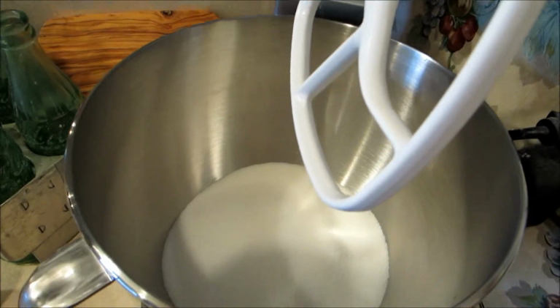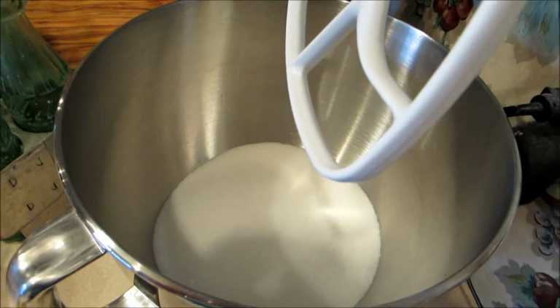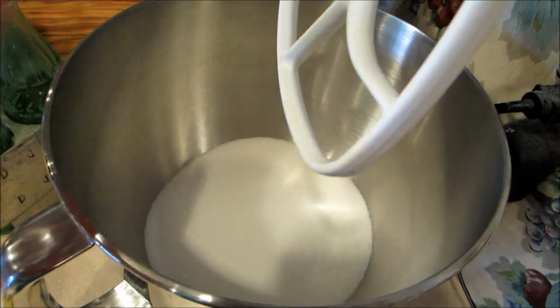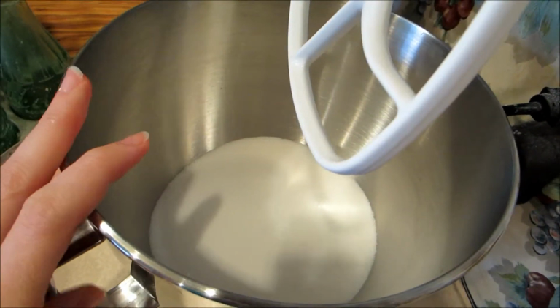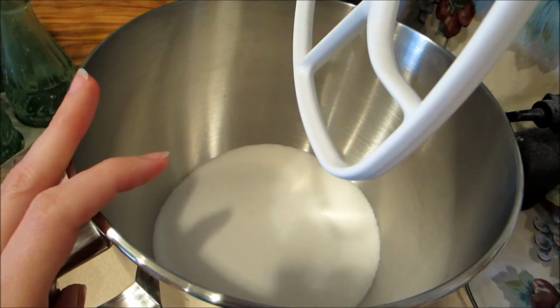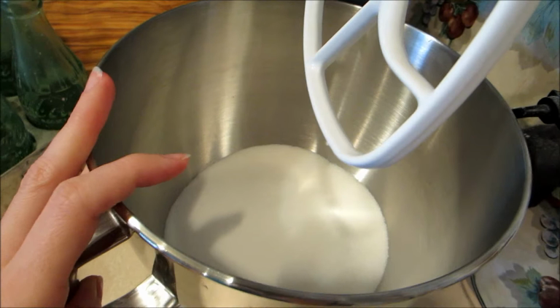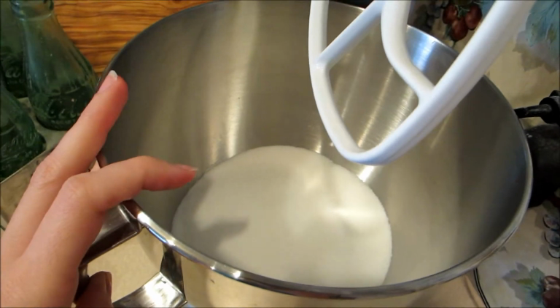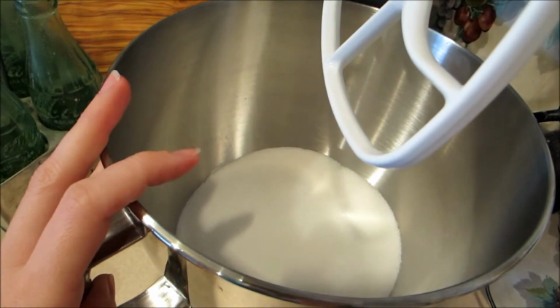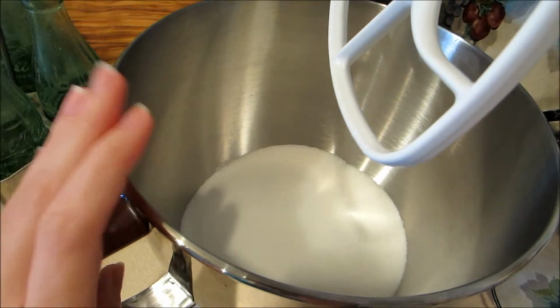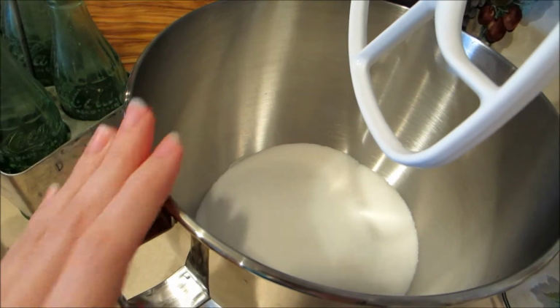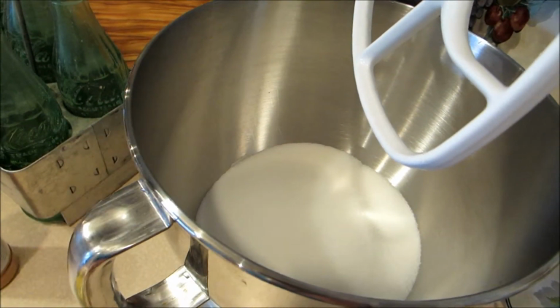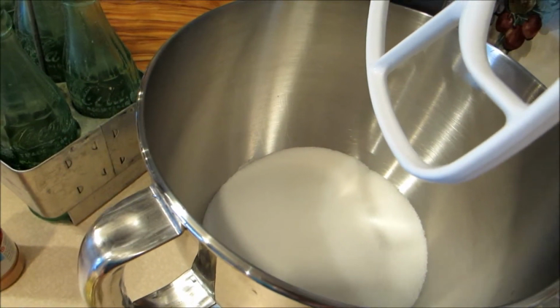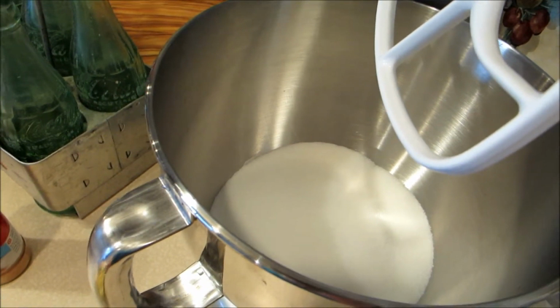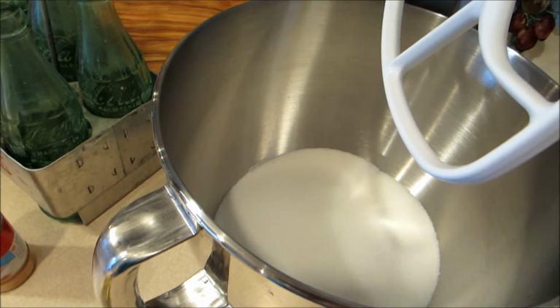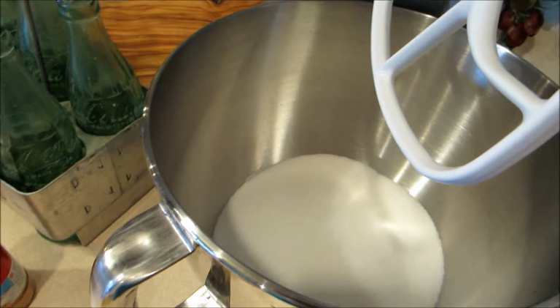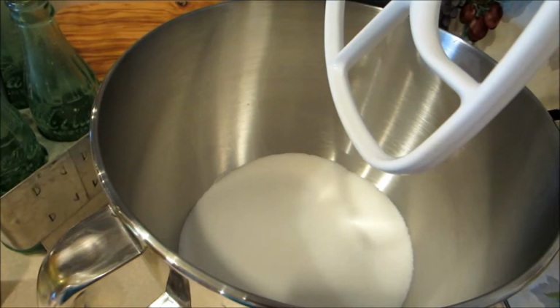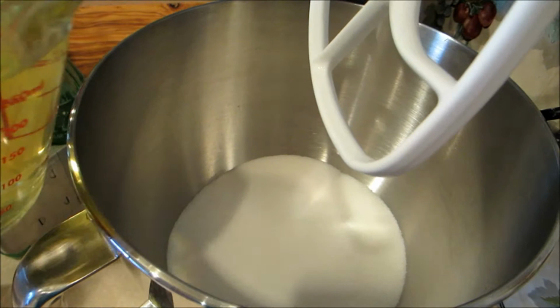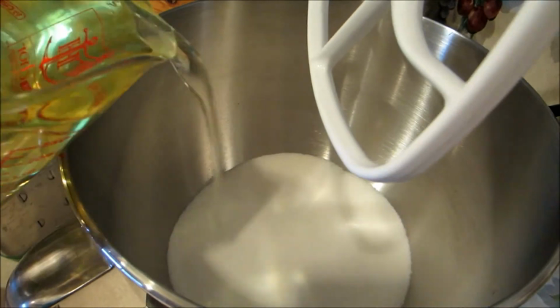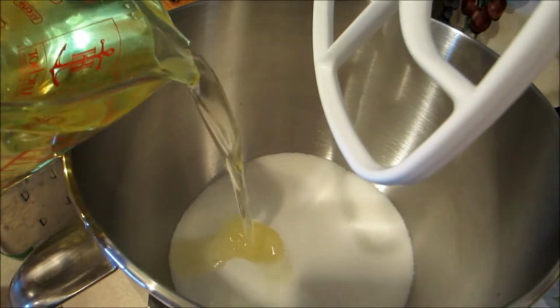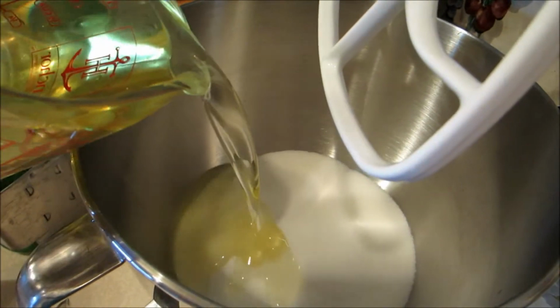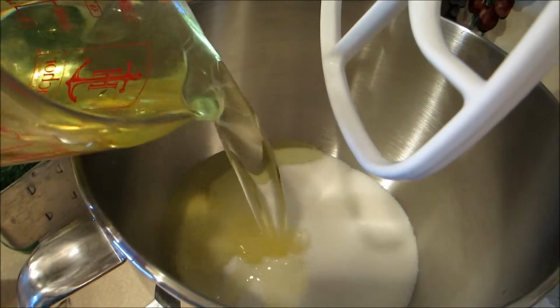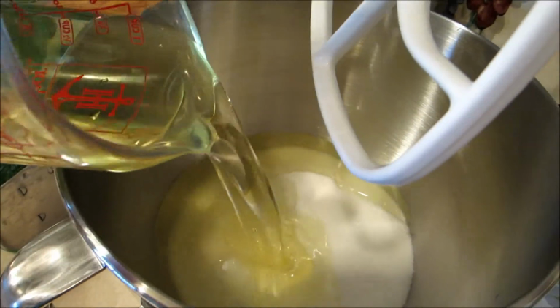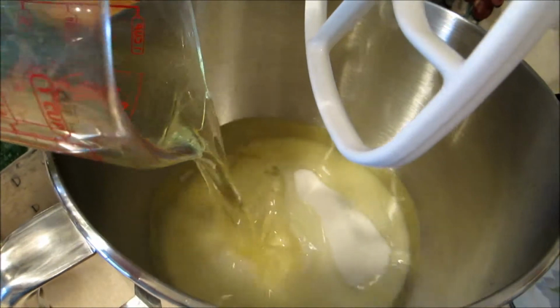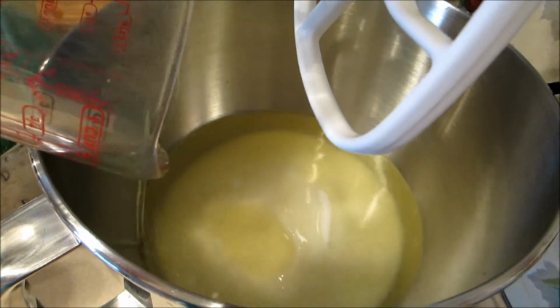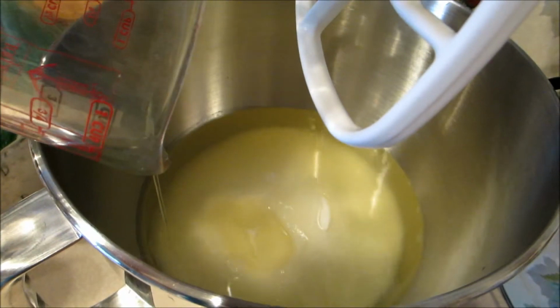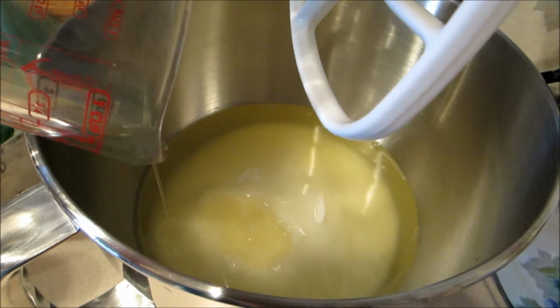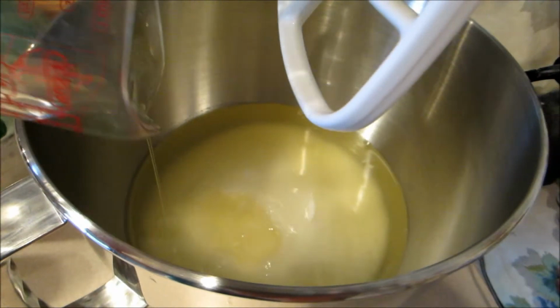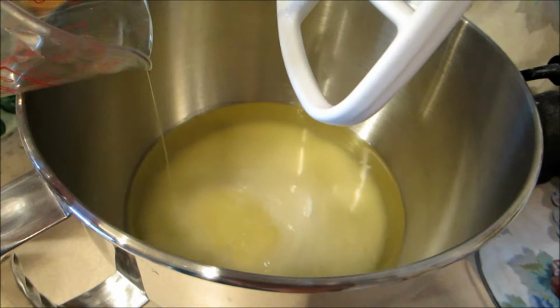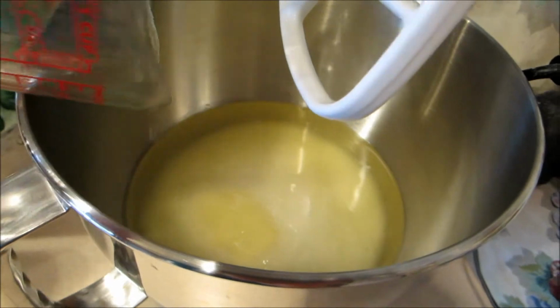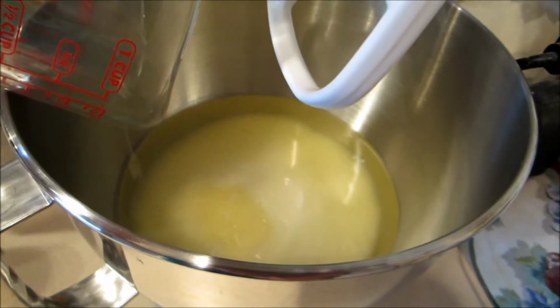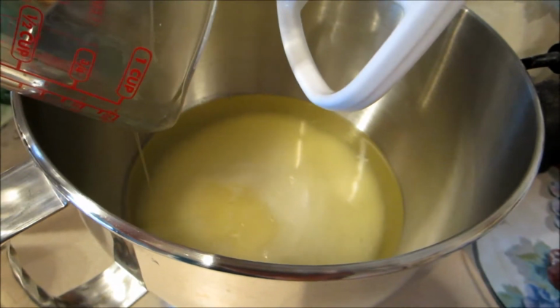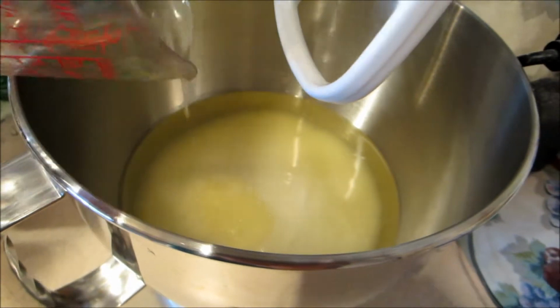So in my mixing bowl, I have three cups of white sugar, to which I am going to add one cup of vegetable oil. Now, if you are like me and you don't like to cook with oil for various reasons,